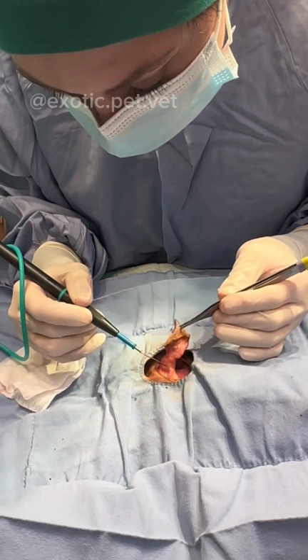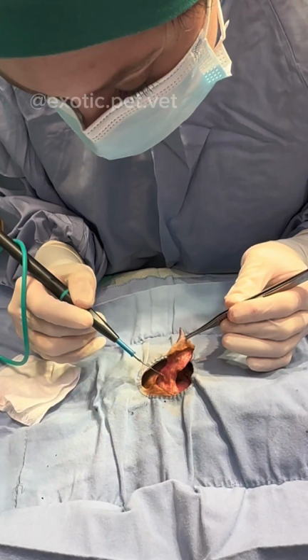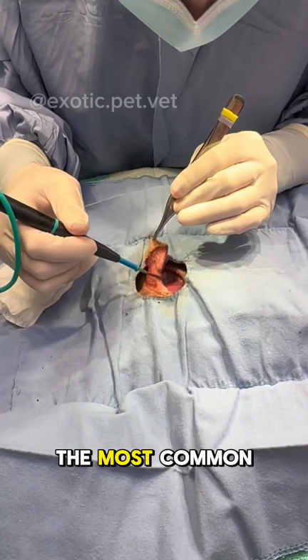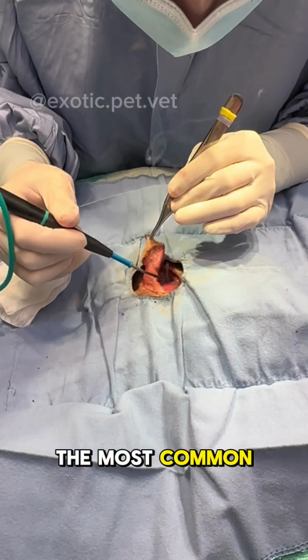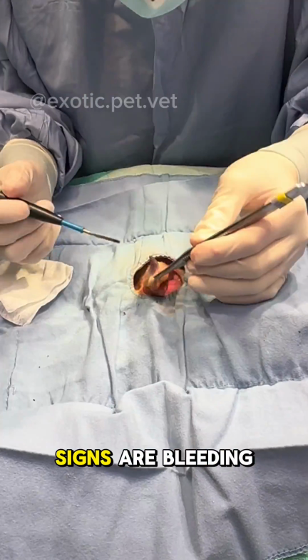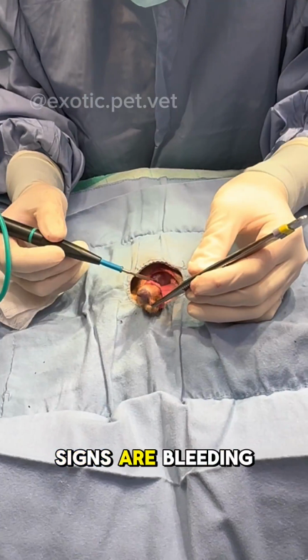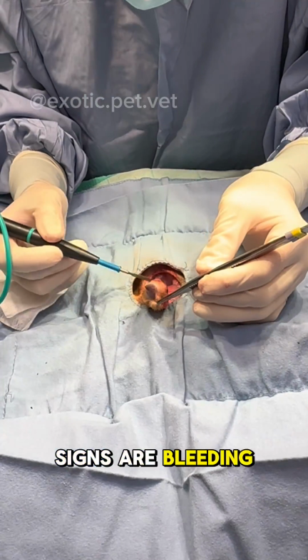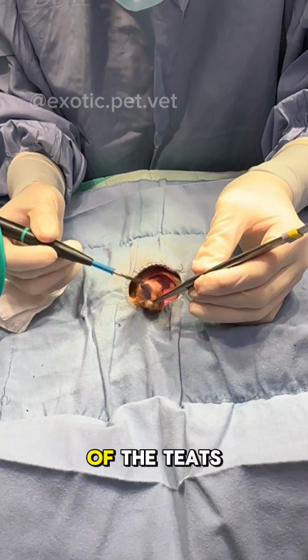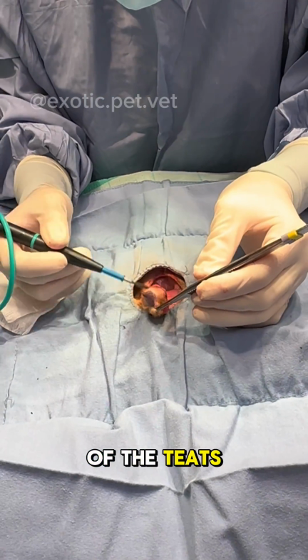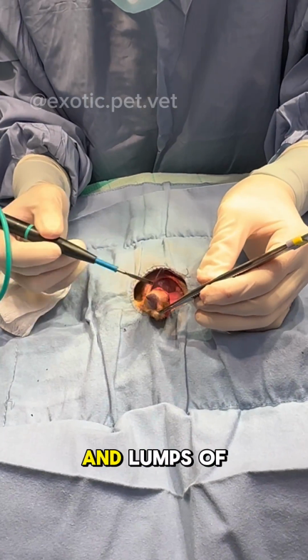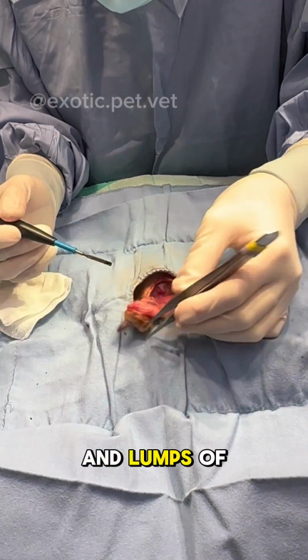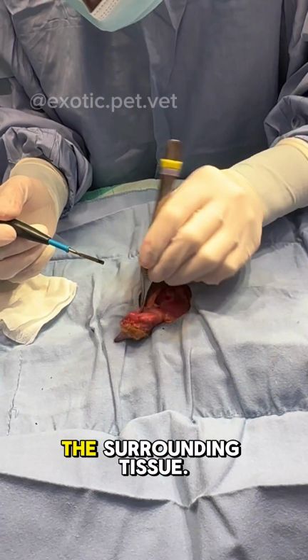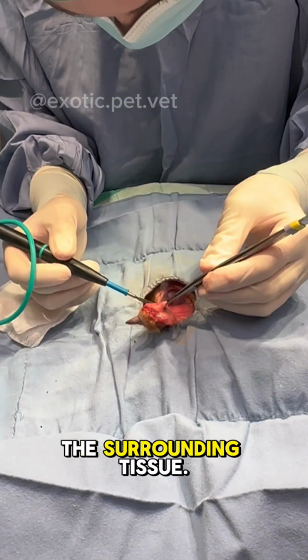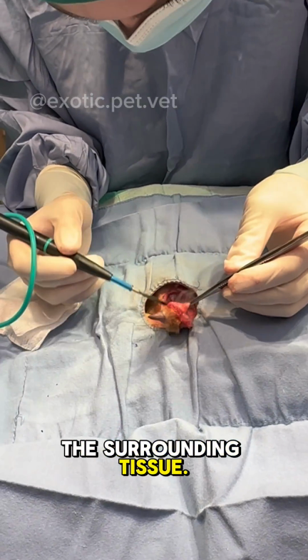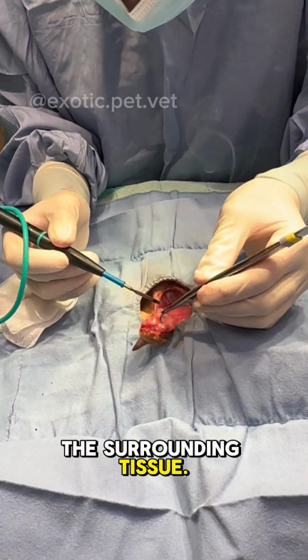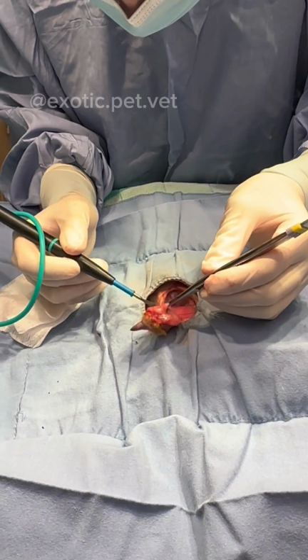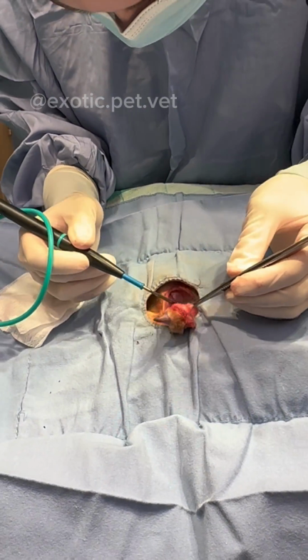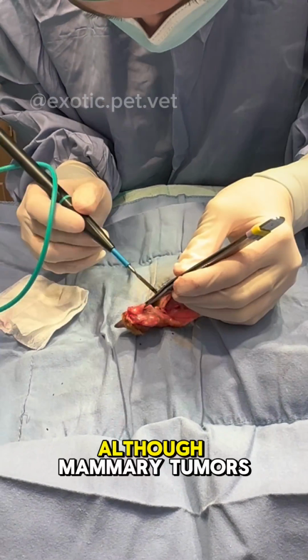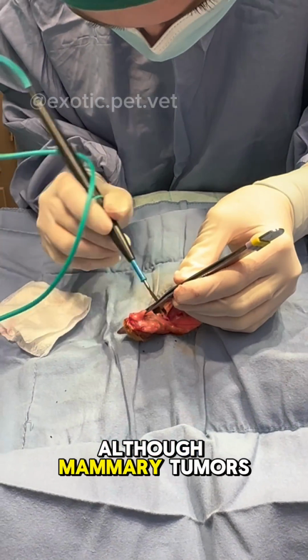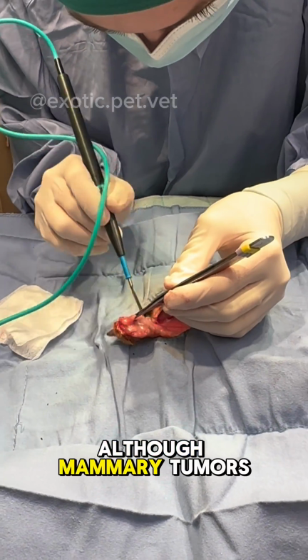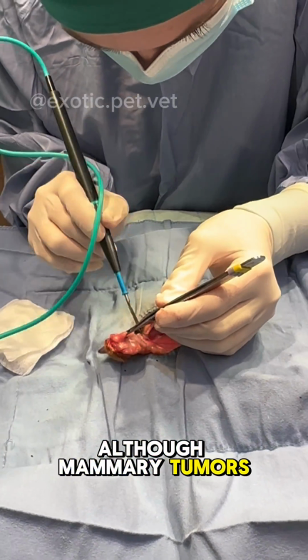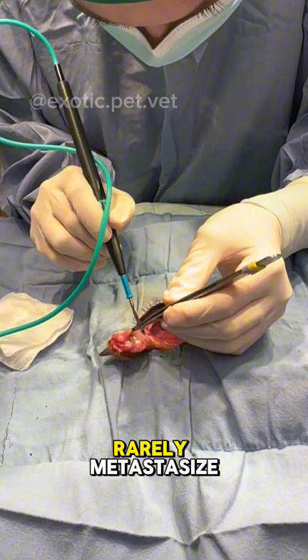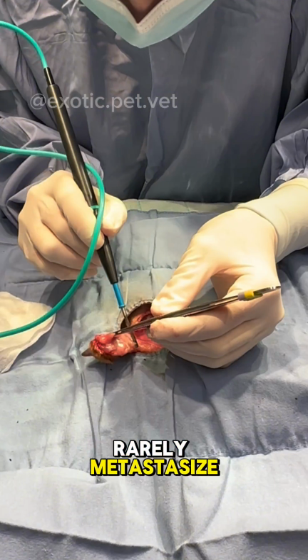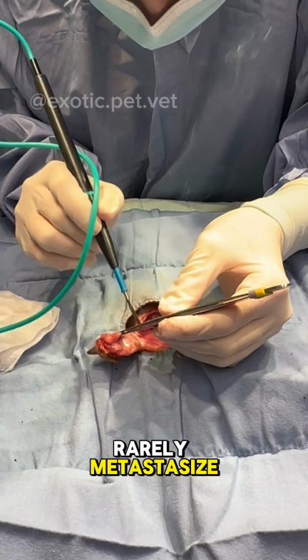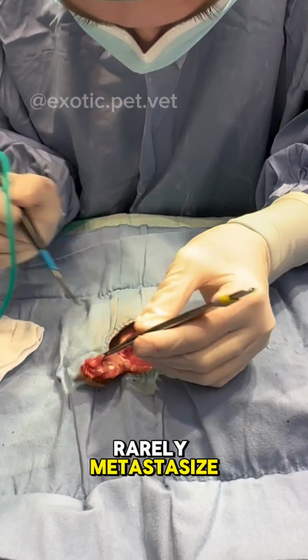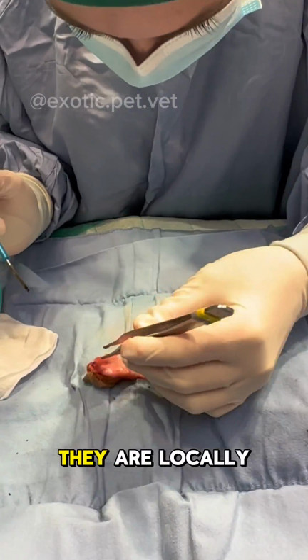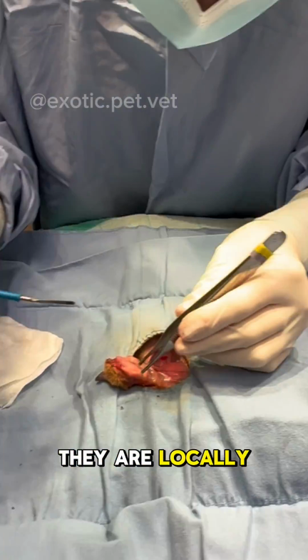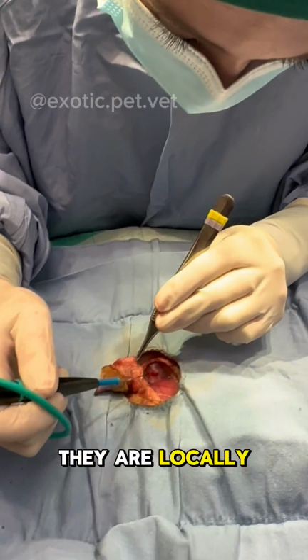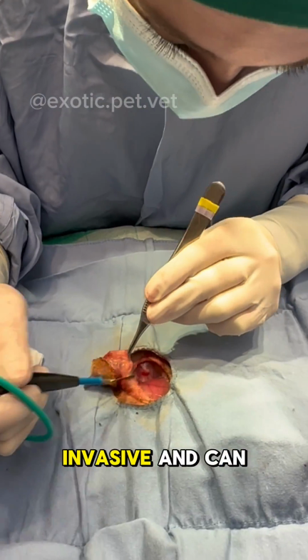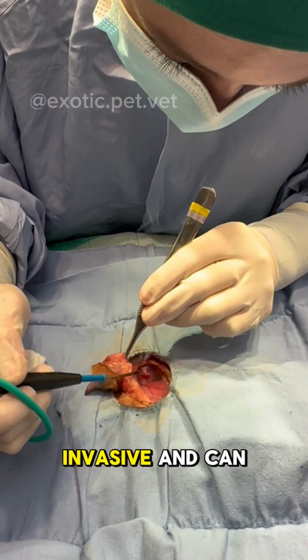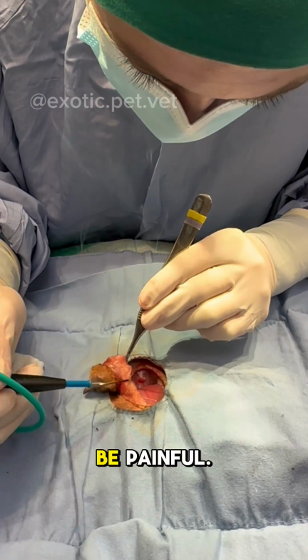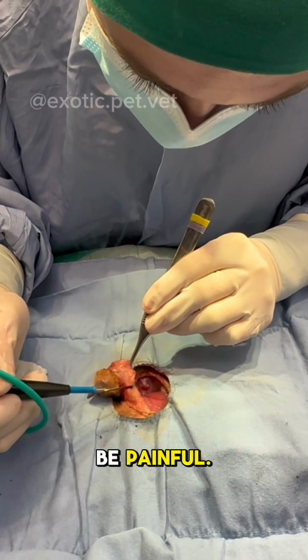The most common signs are bleeding of the teats and lumps of the surrounding tissue. Although mammary tumors rarely metastasize, they are locally invasive and can be painful.